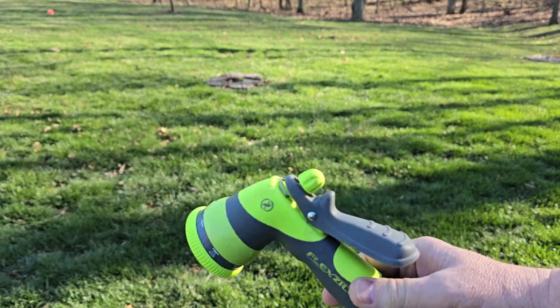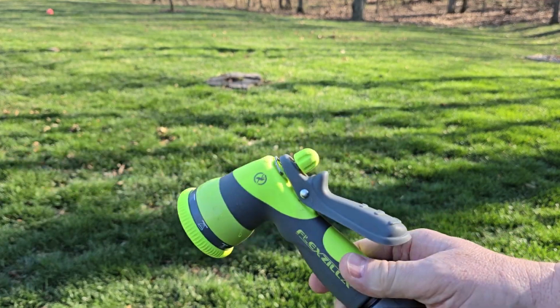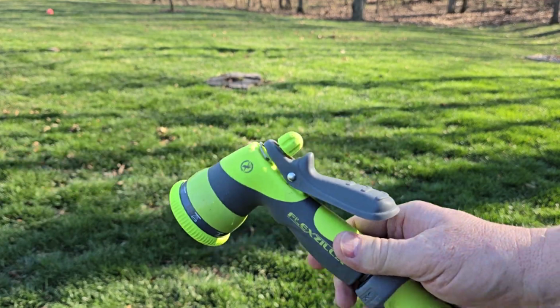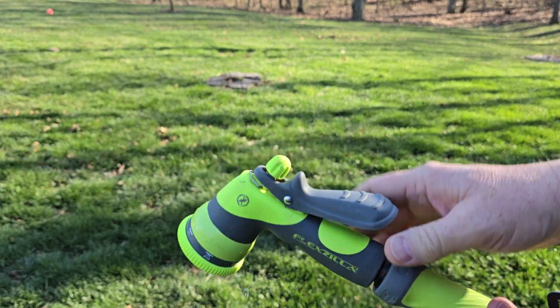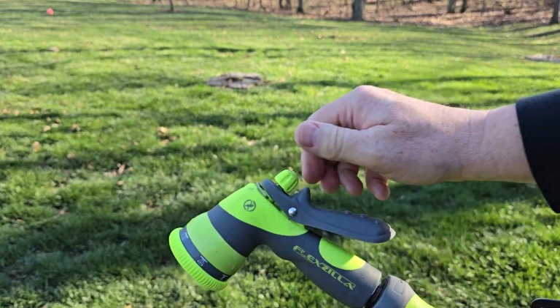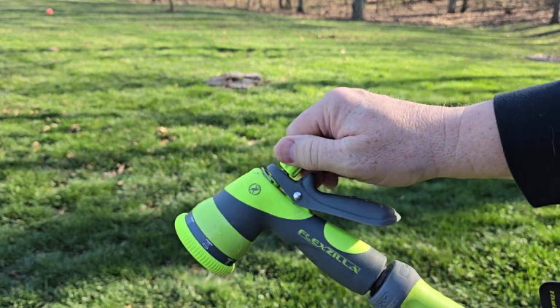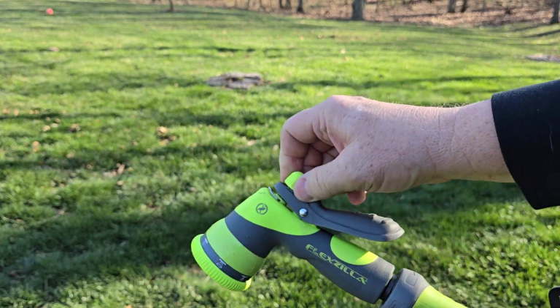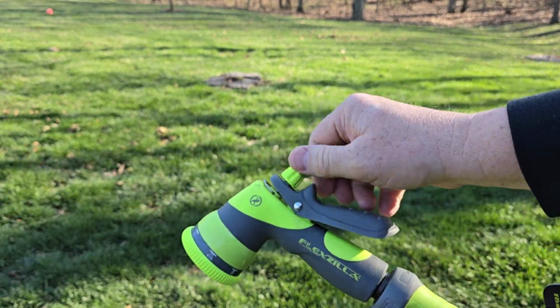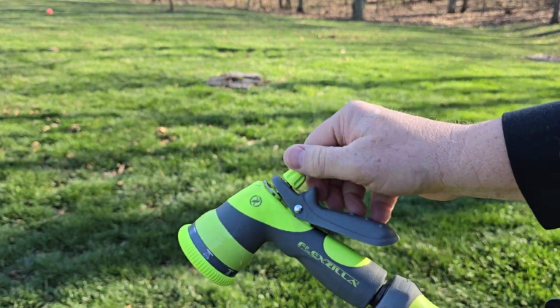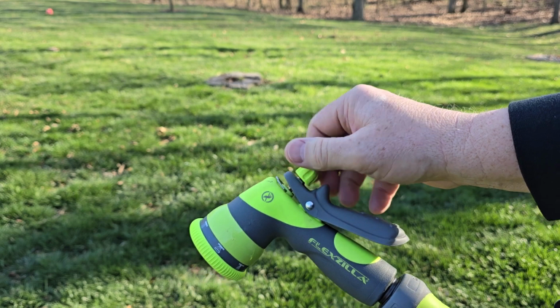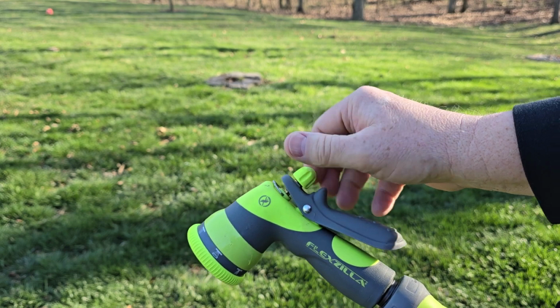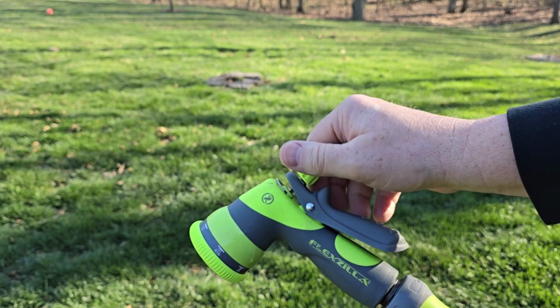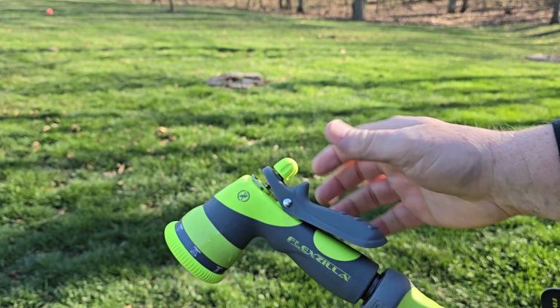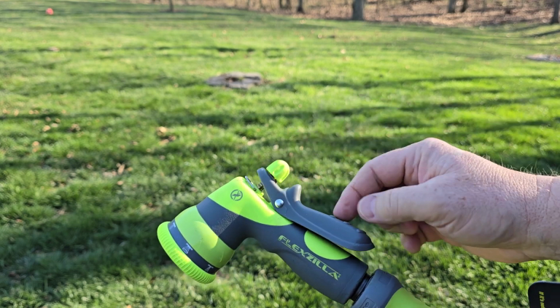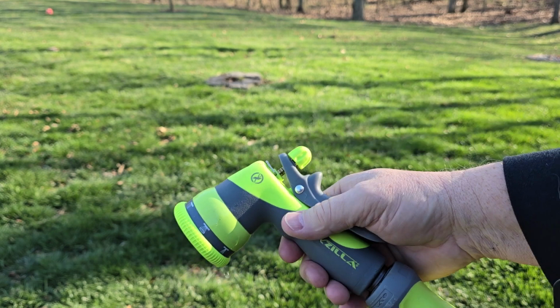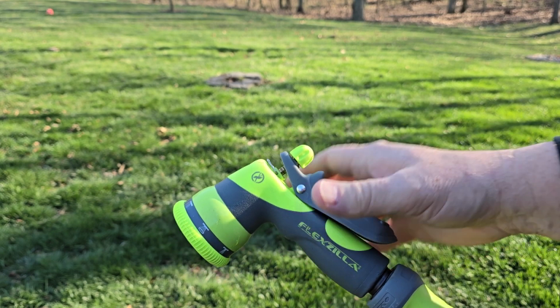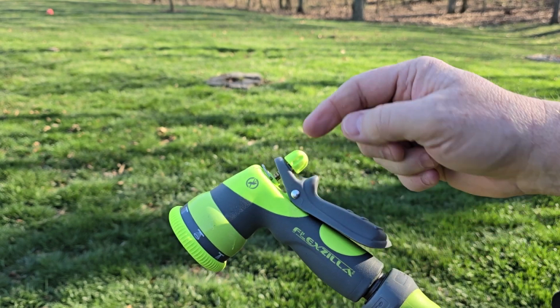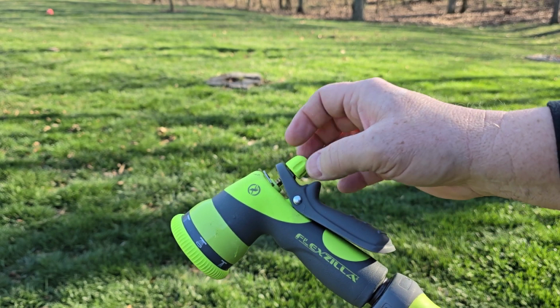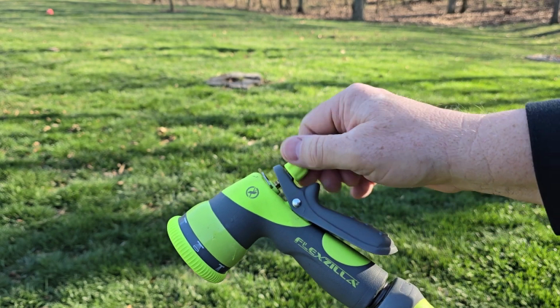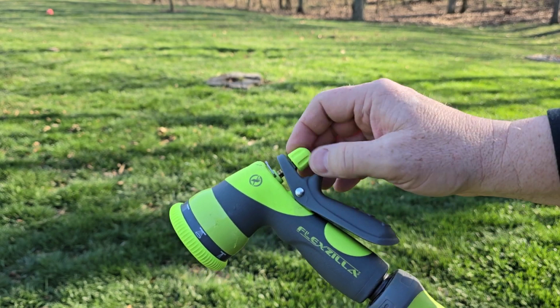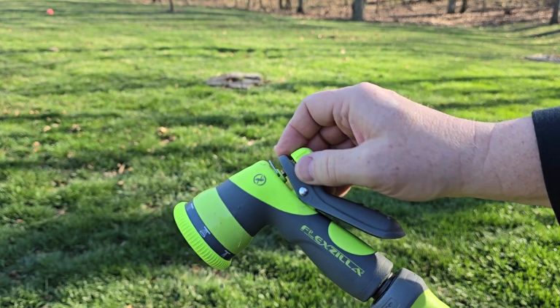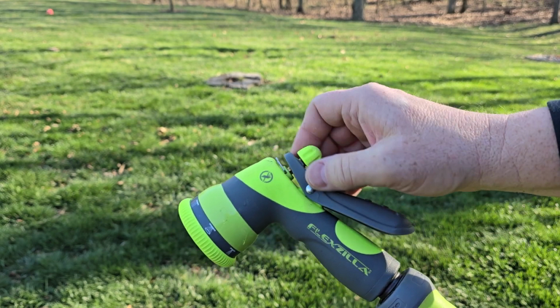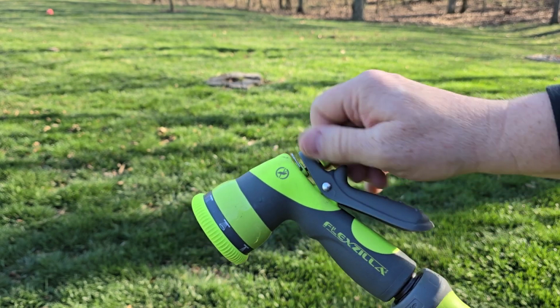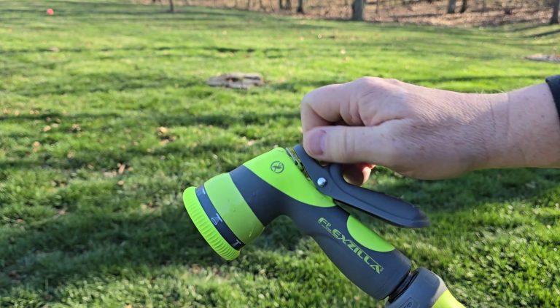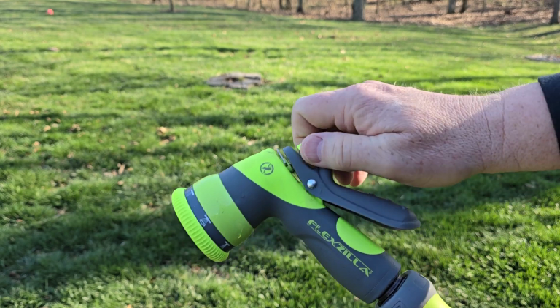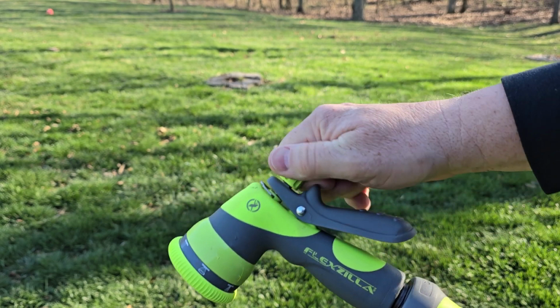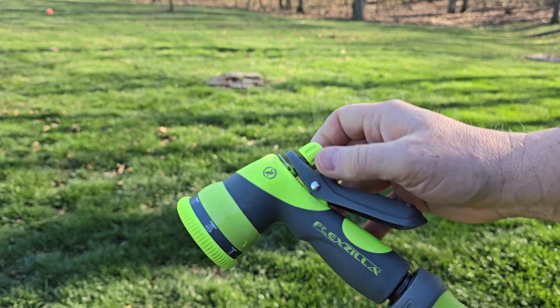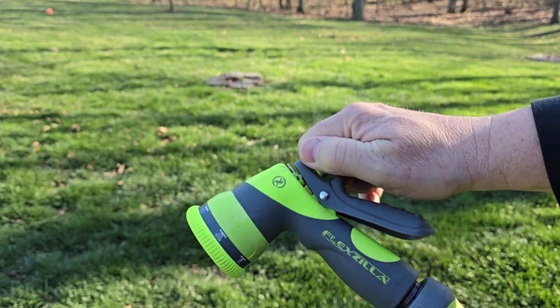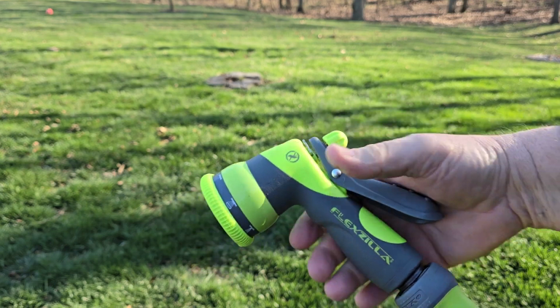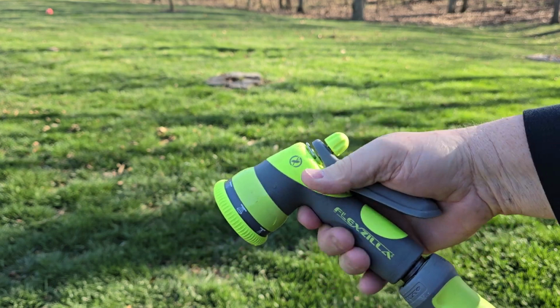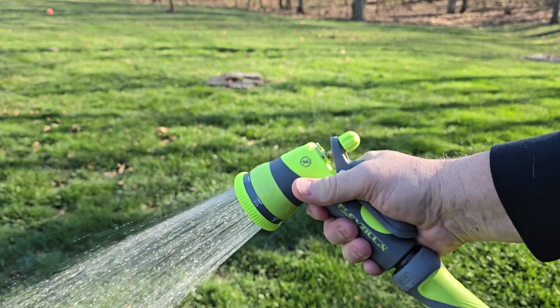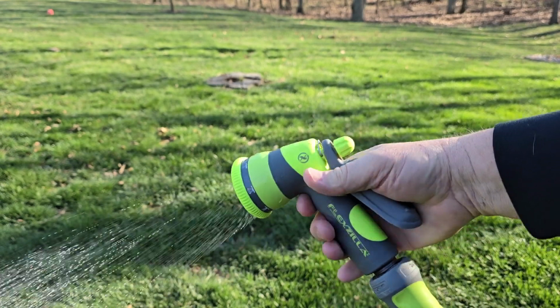When you first get it out of the box, this is unscrewed all the way, so it makes you feel like you can't pull the trigger. But screw that in all the way, and now I can pull the trigger.